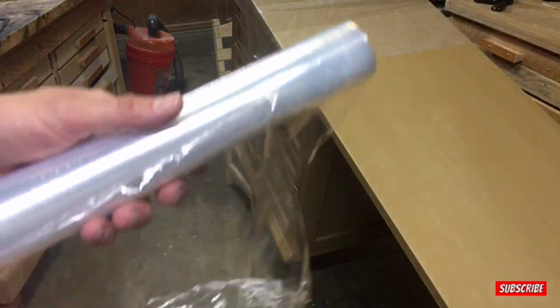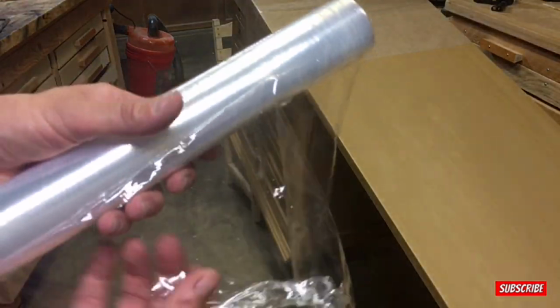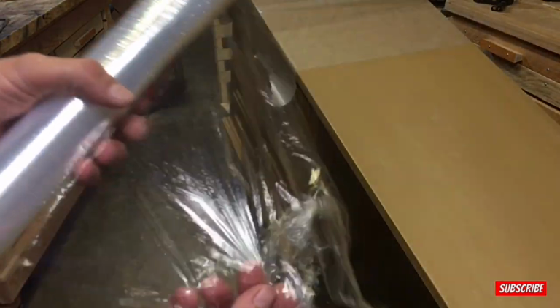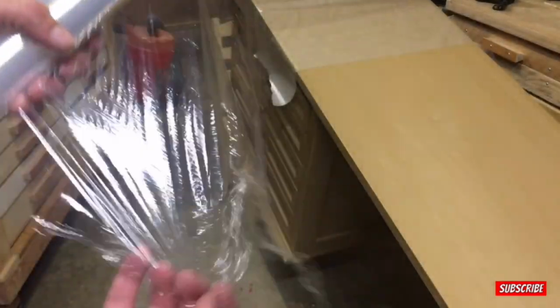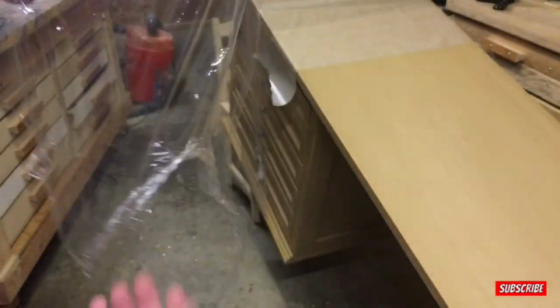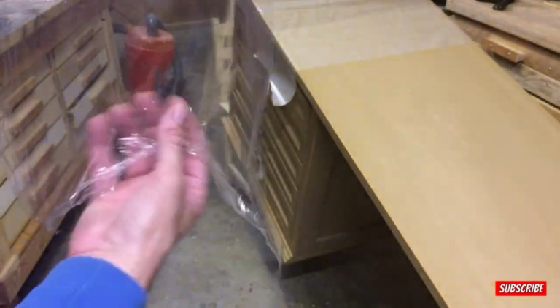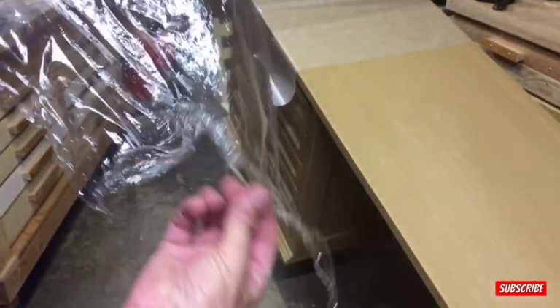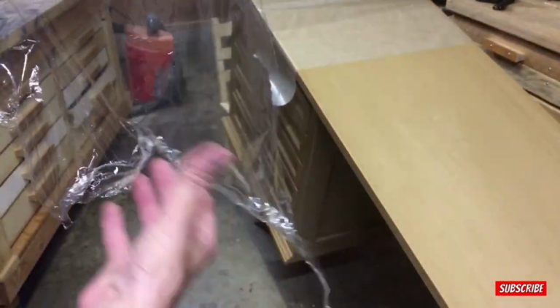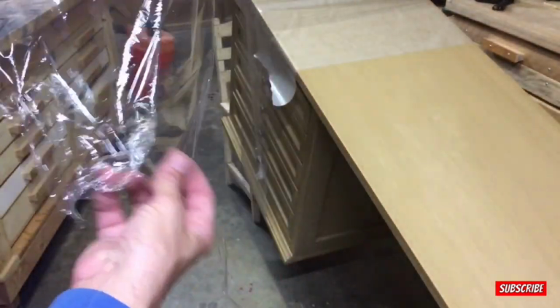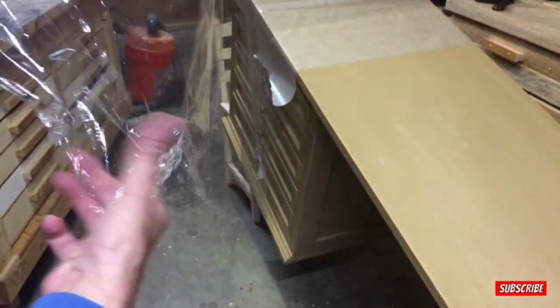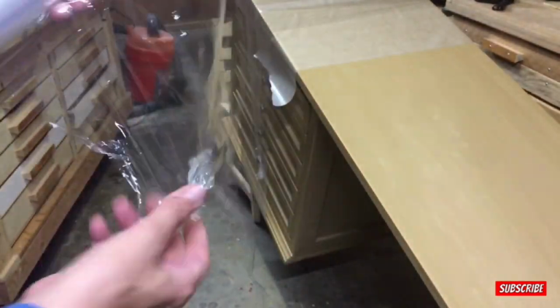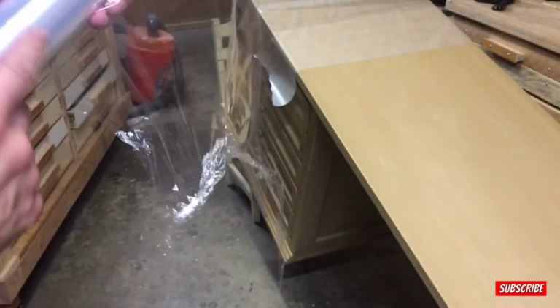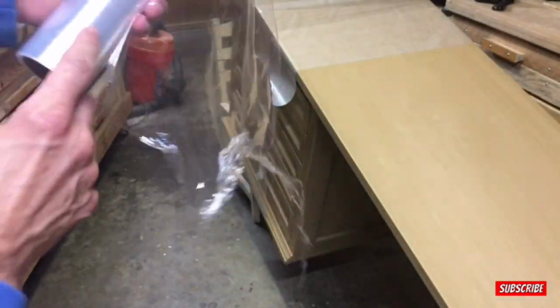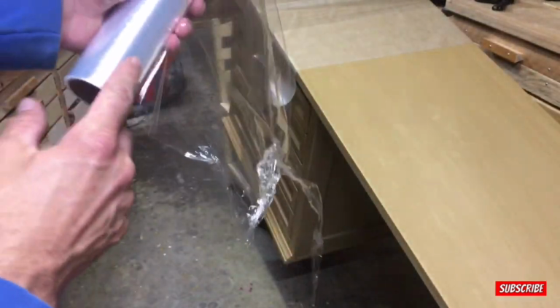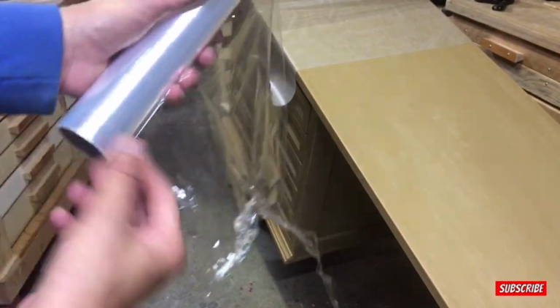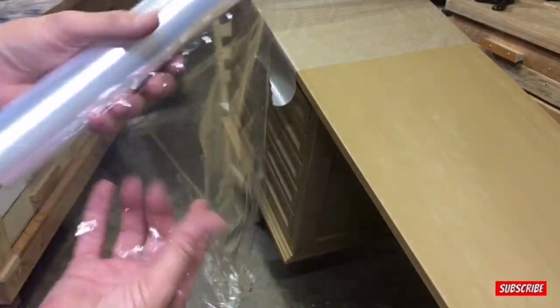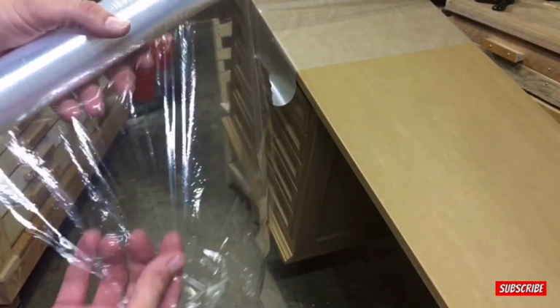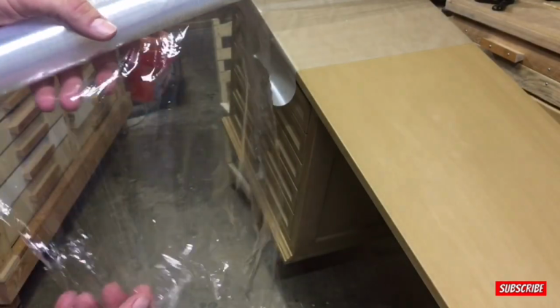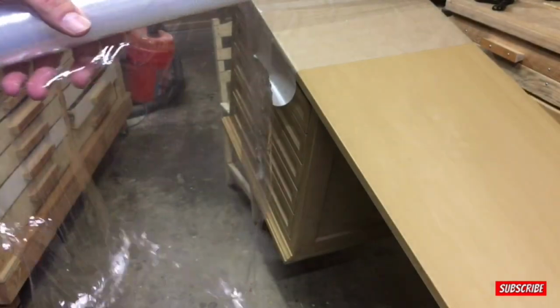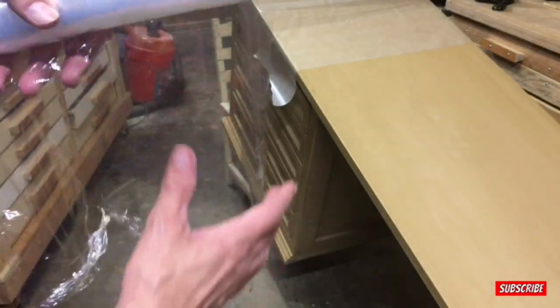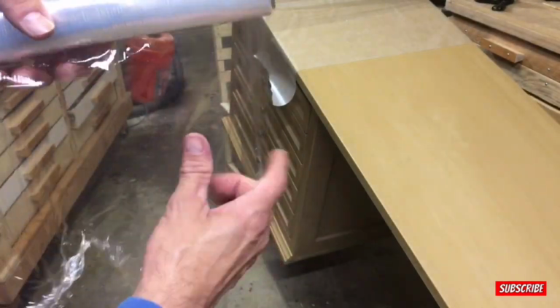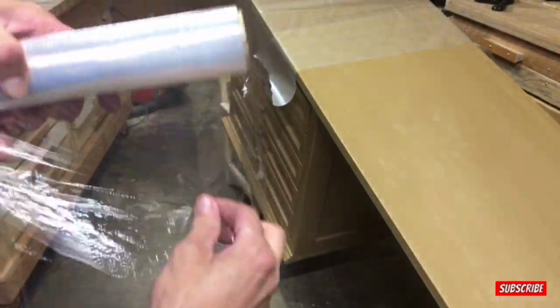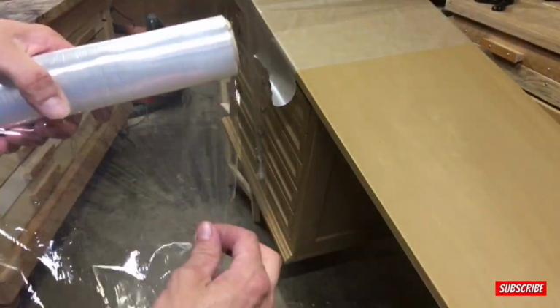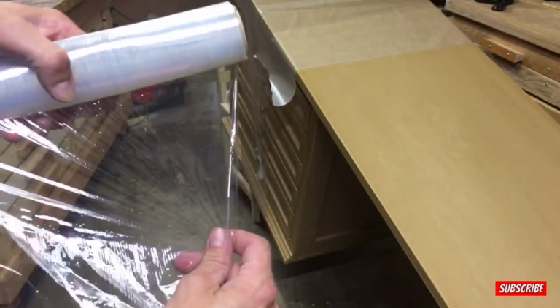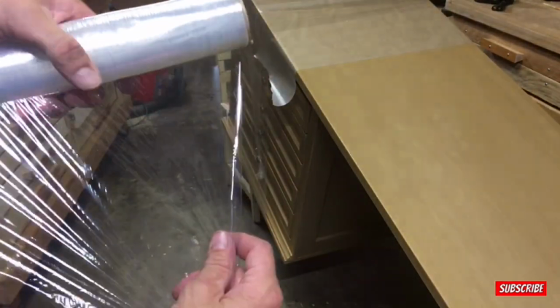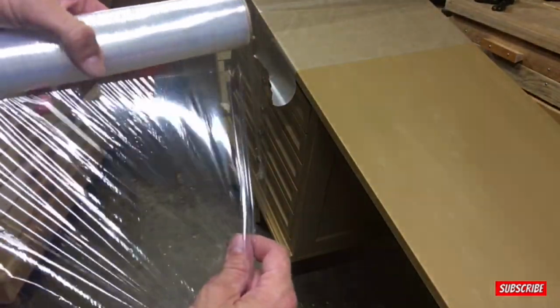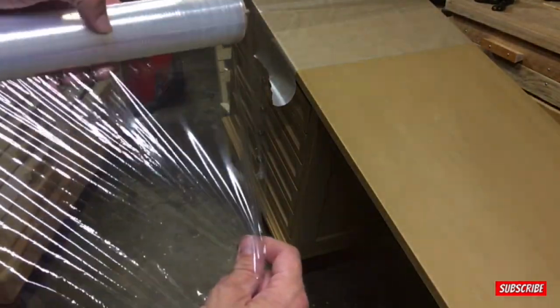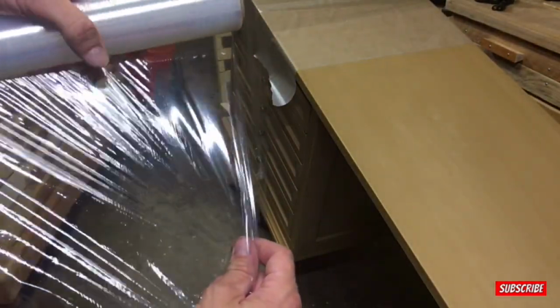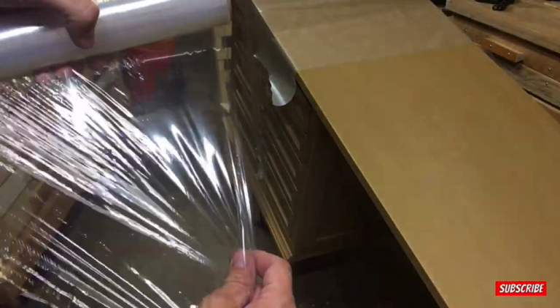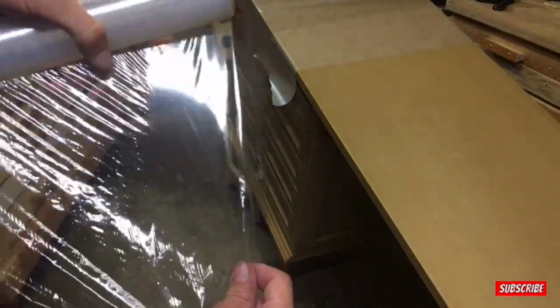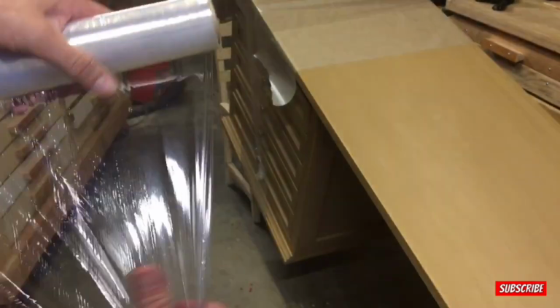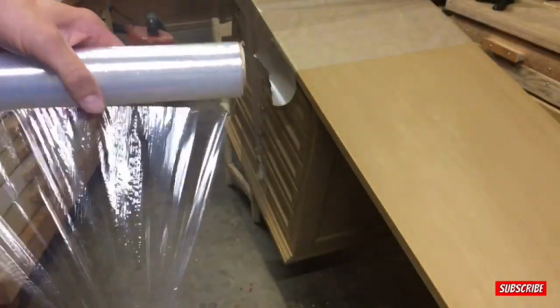Somehow I got tangled up and twisted down here on the bottom side. I don't know how that happened, but I'm going to try this again.